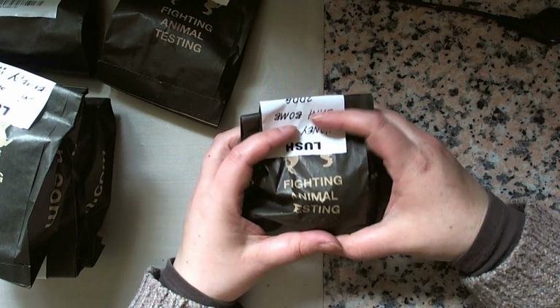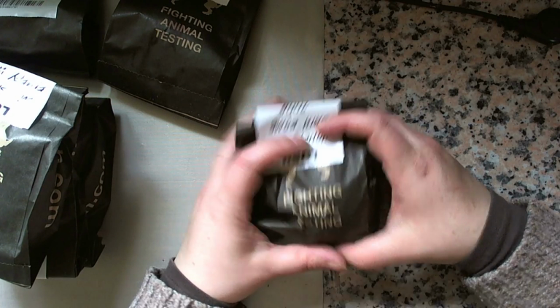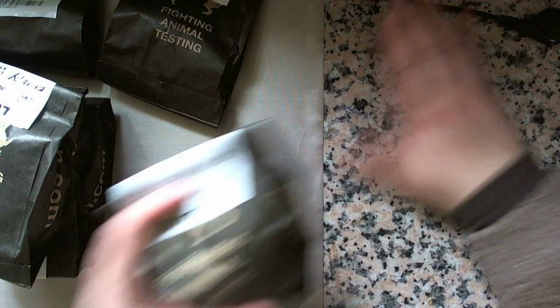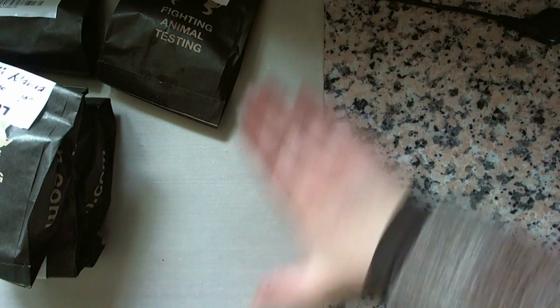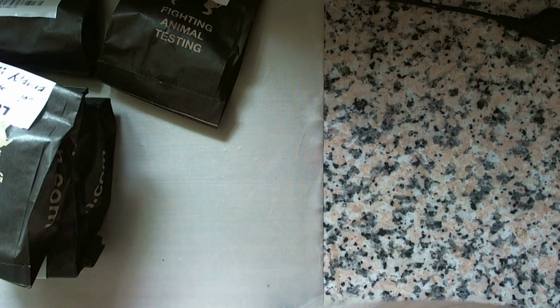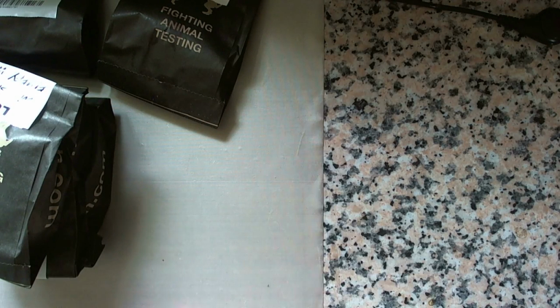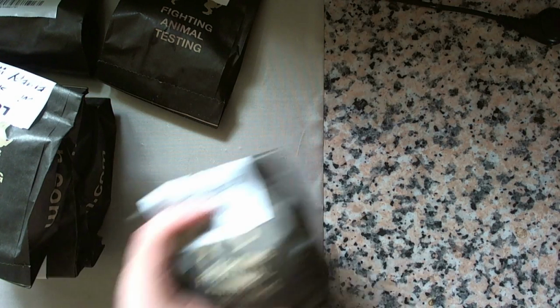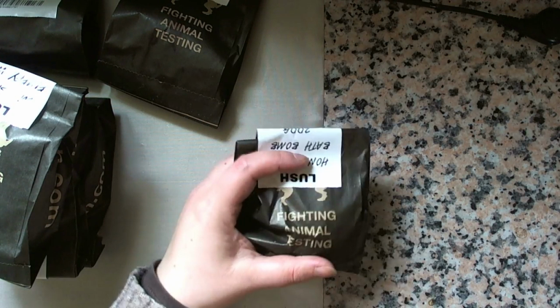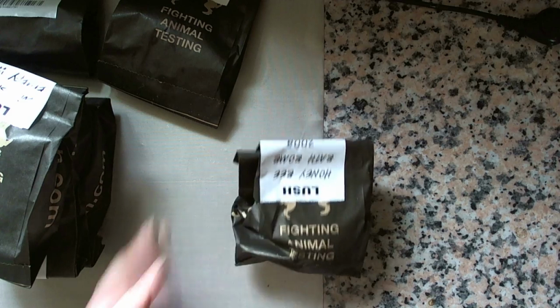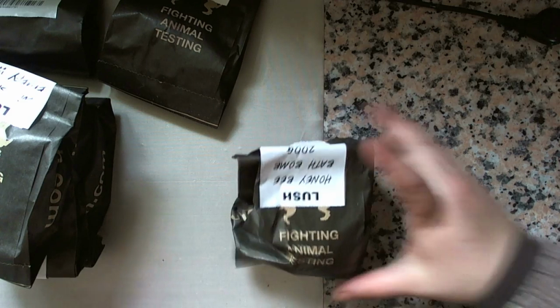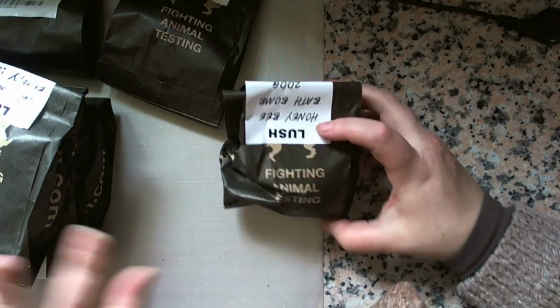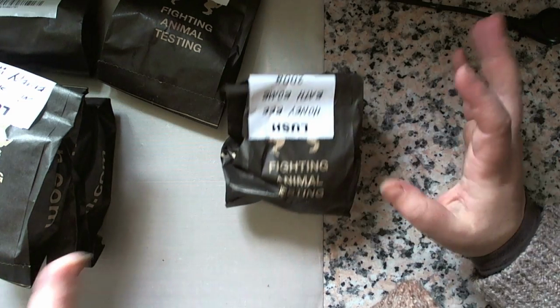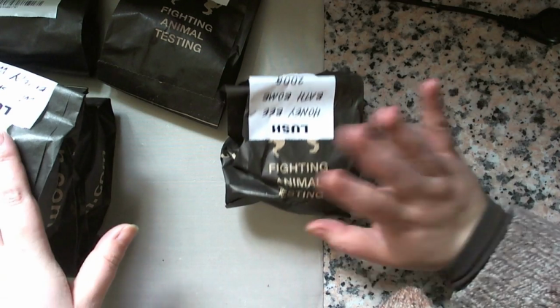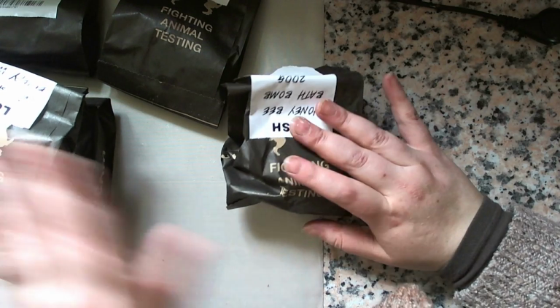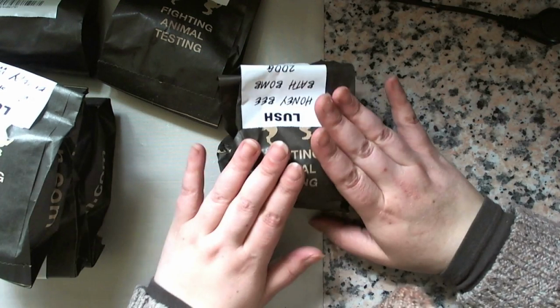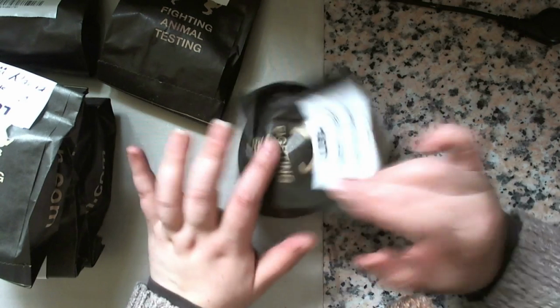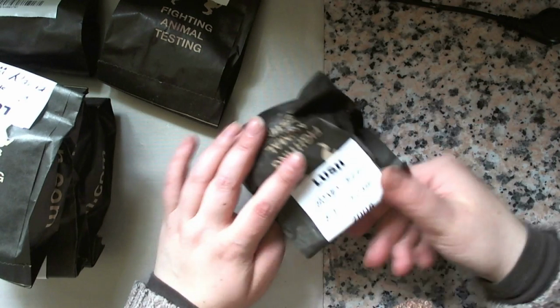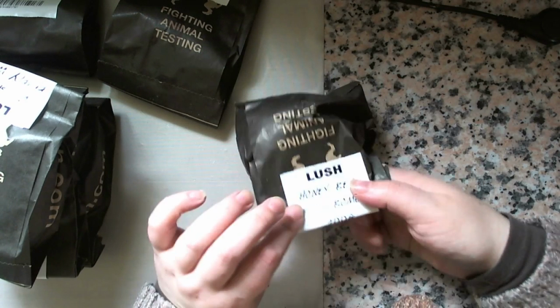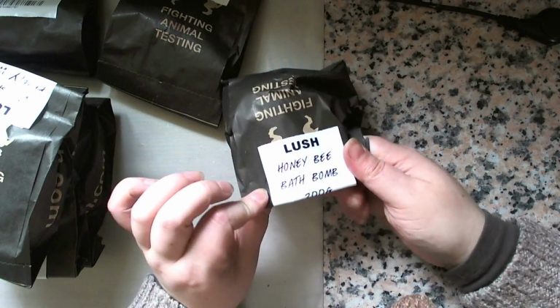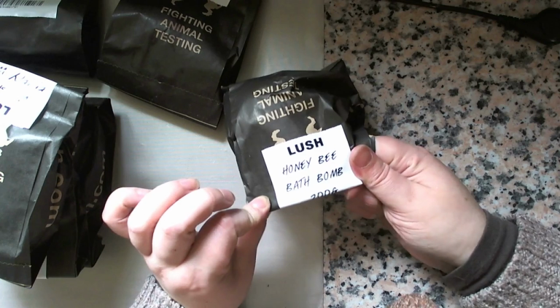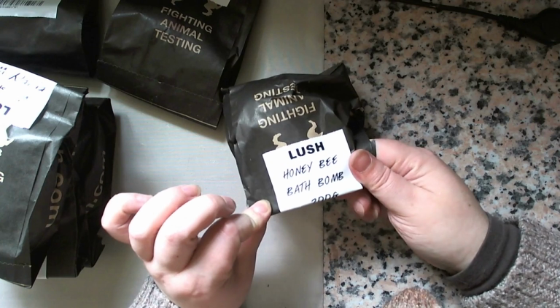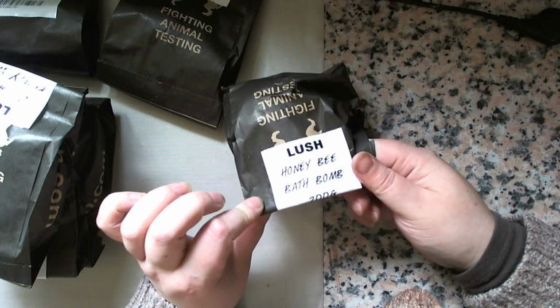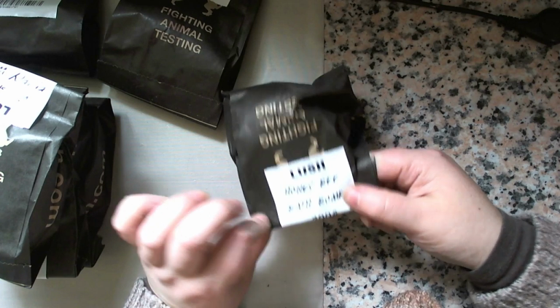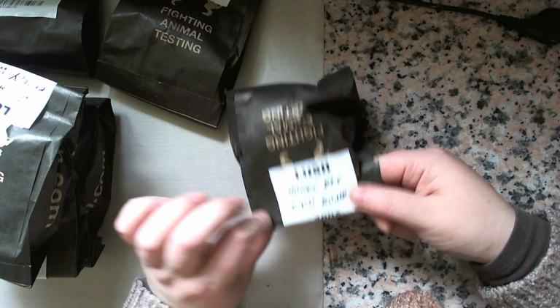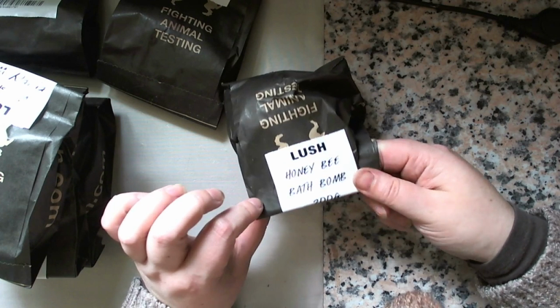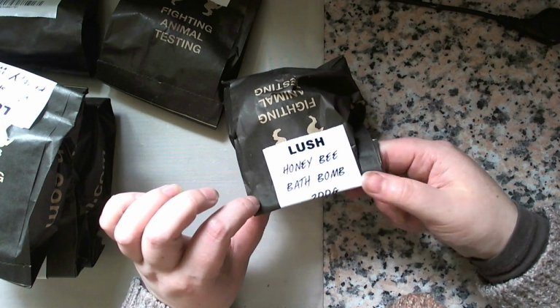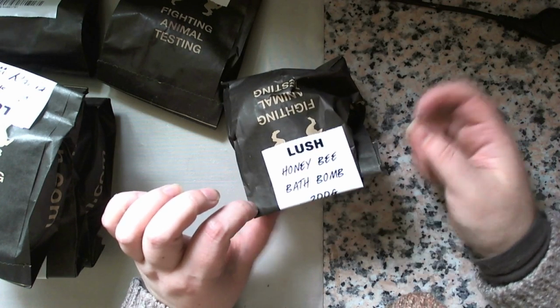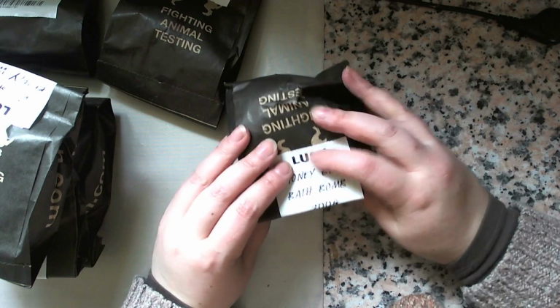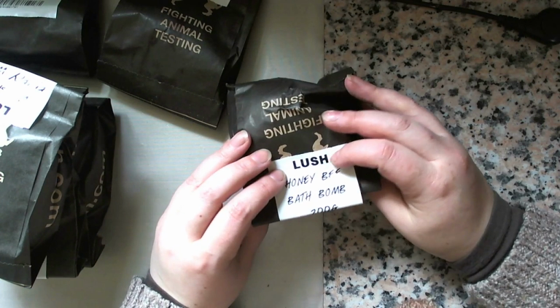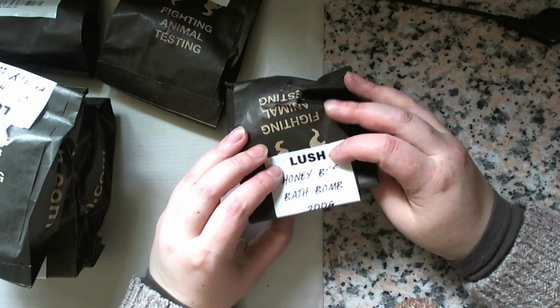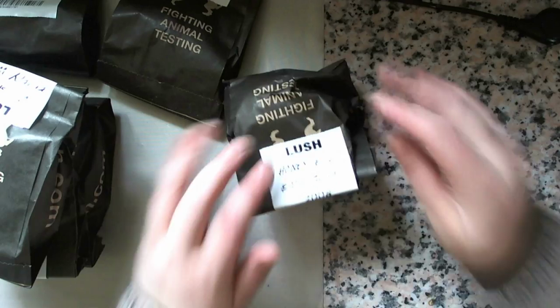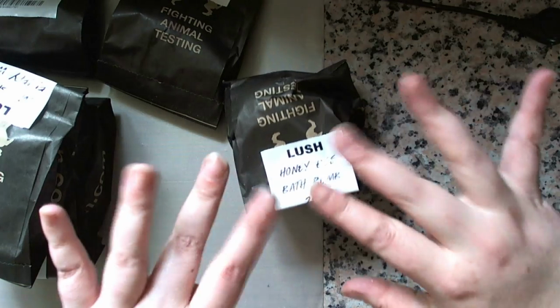But that's my Lush haul, and I will be back to let you know what I think of the ones I haven't tried before. I've got a feeling the Honey Bee bath bomb is going to be on my top ten list. Thanks for watching, bye!